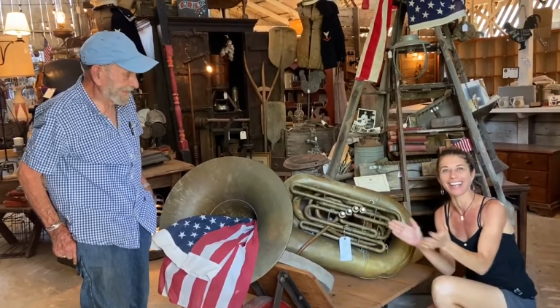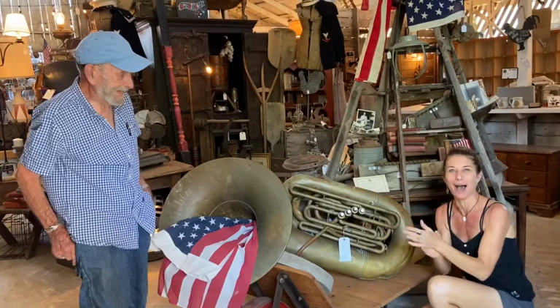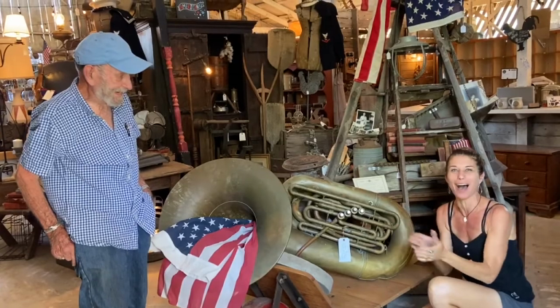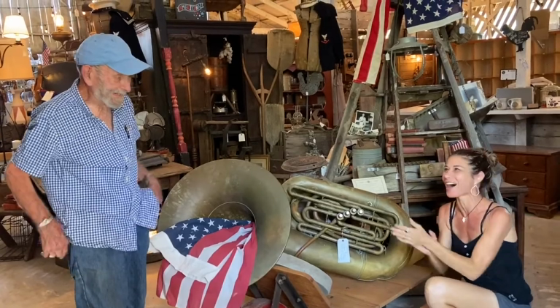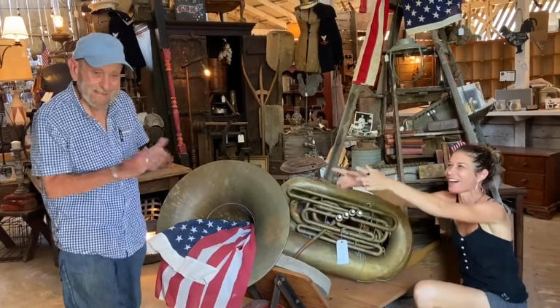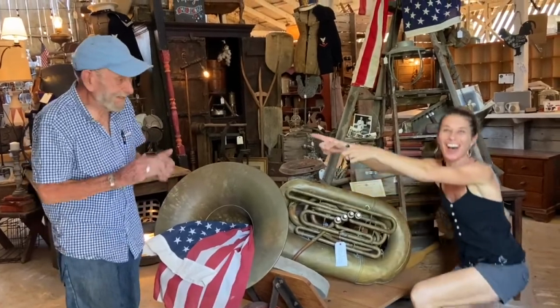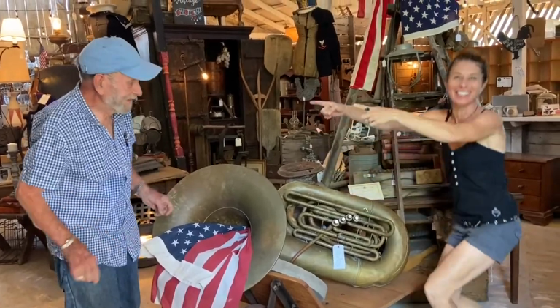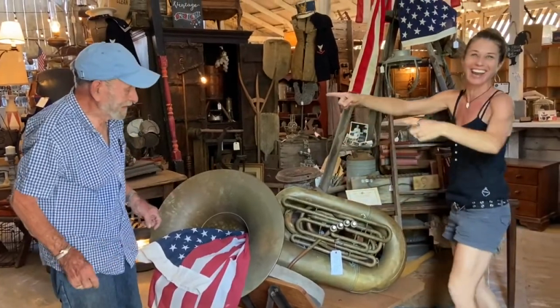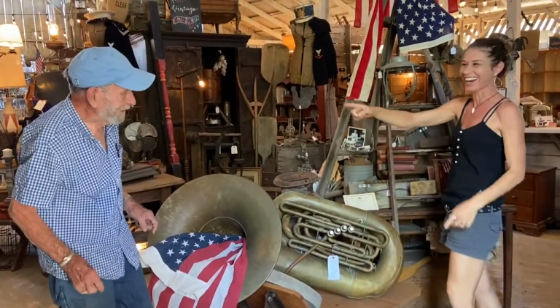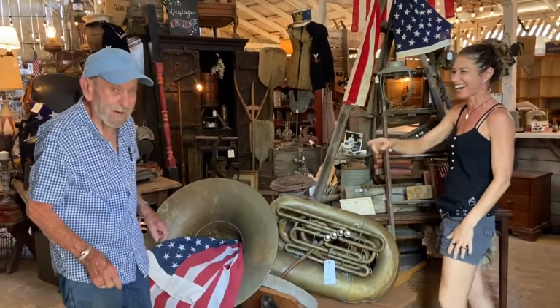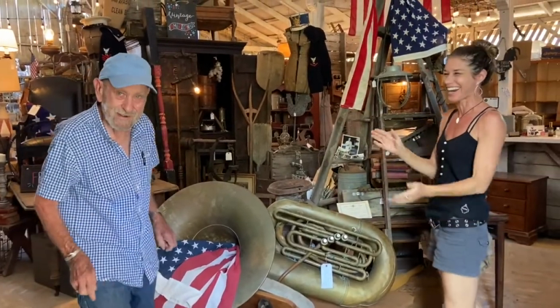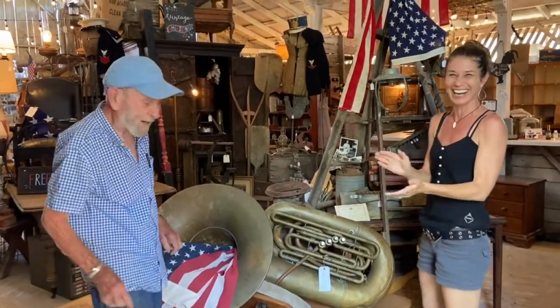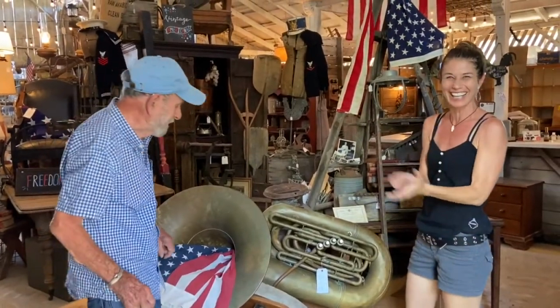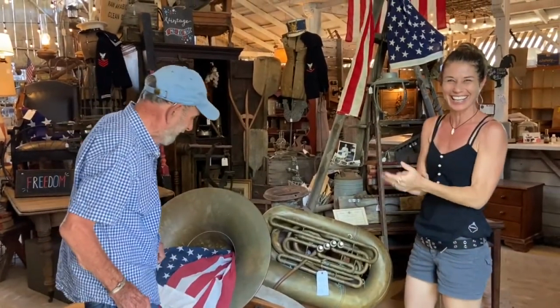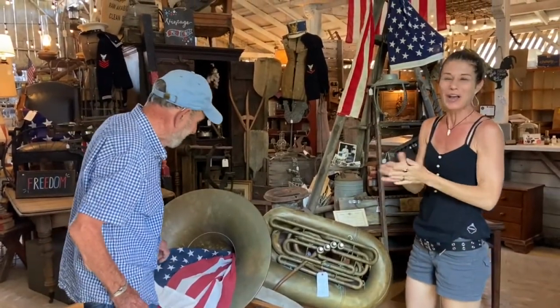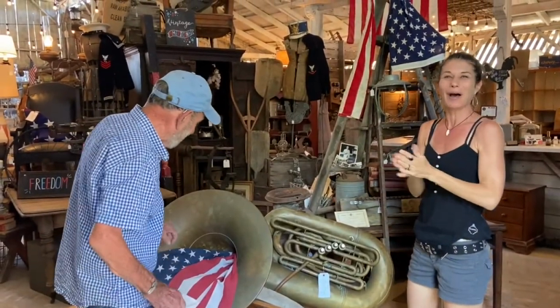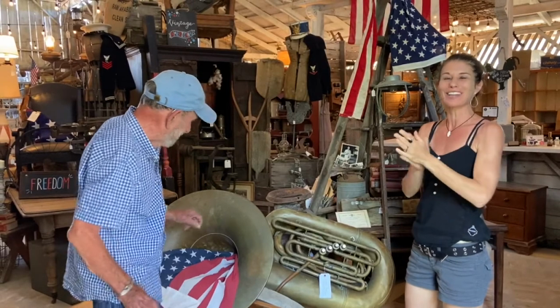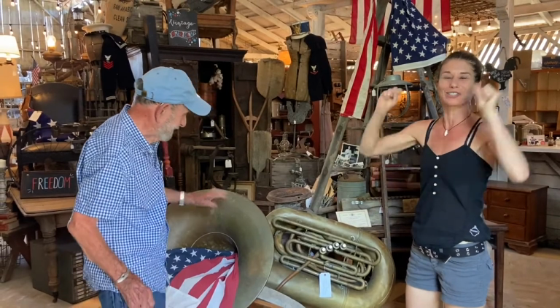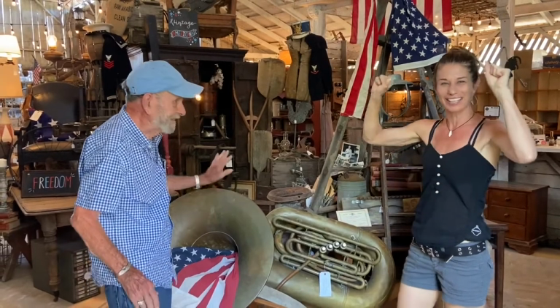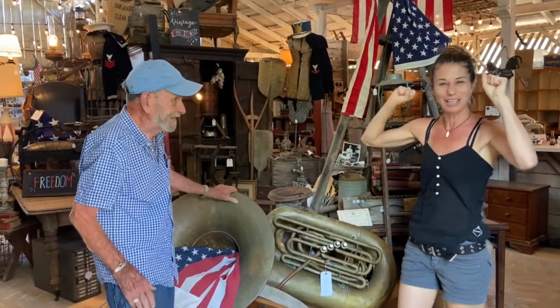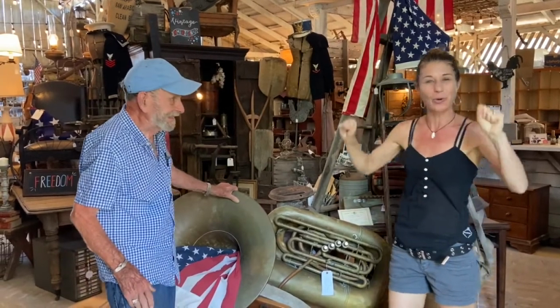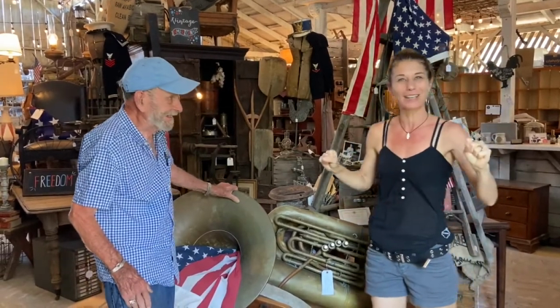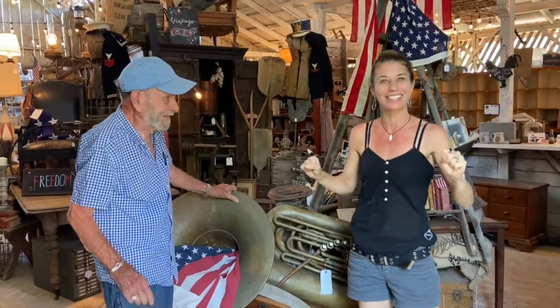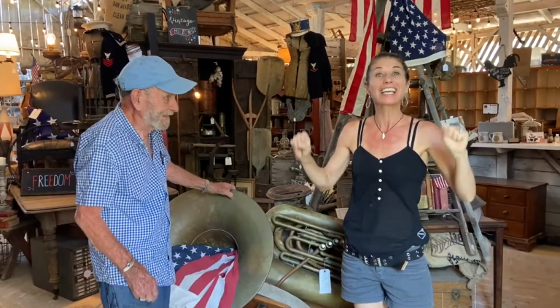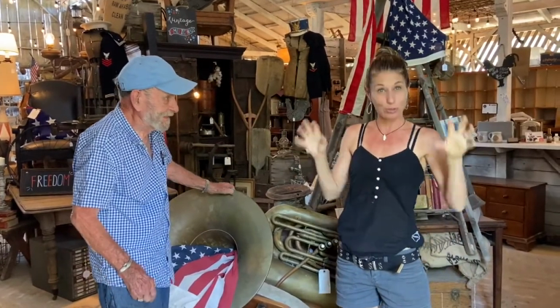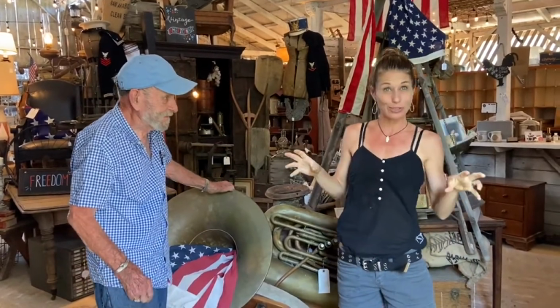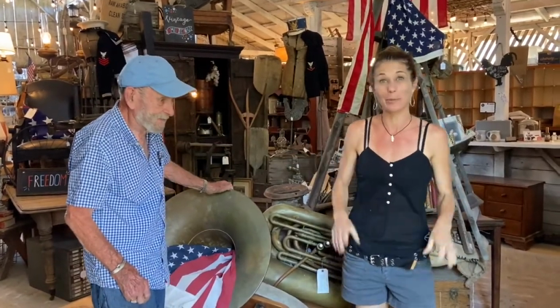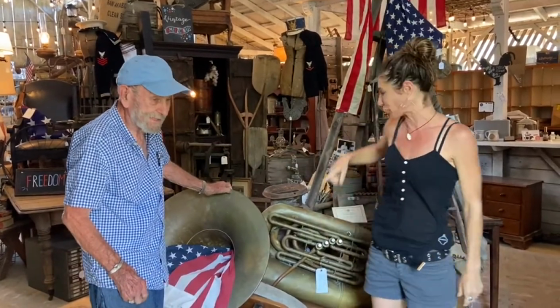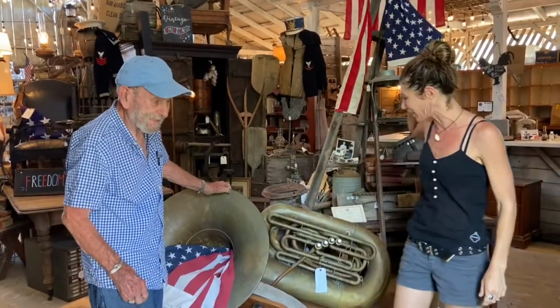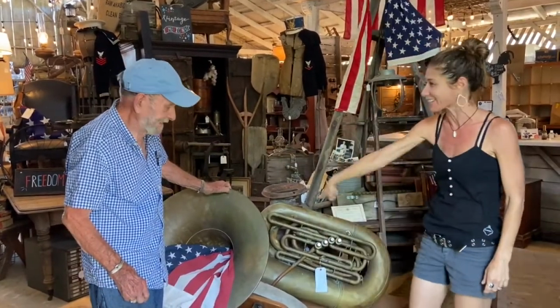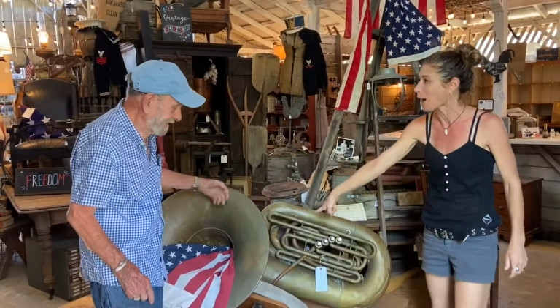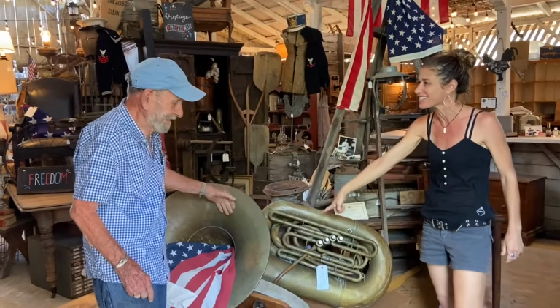Announcing Bob! Bob's here to showcase some historic pieces, some showstoppers — including this. Bob, what is it?